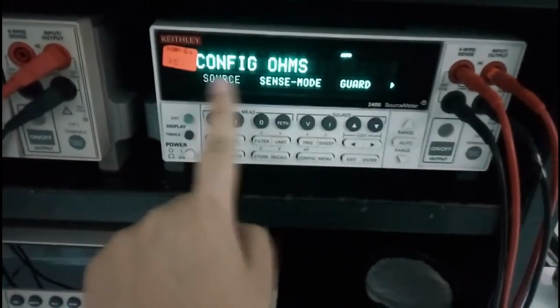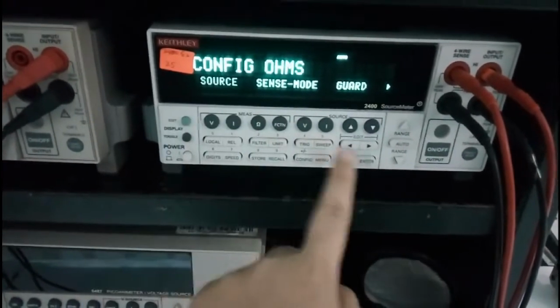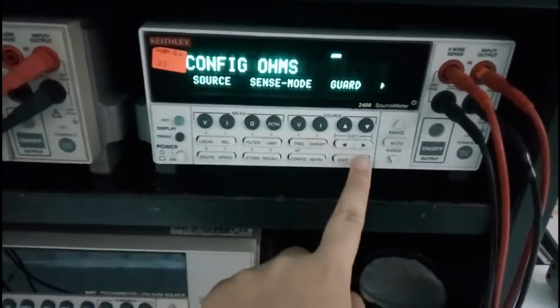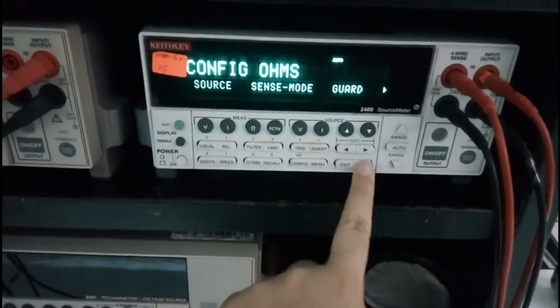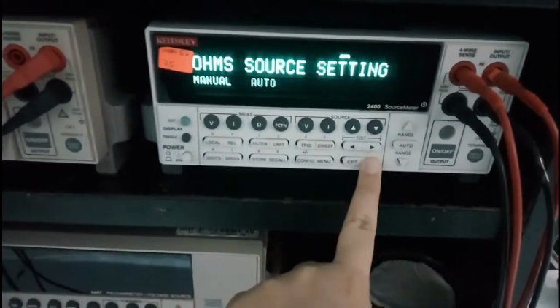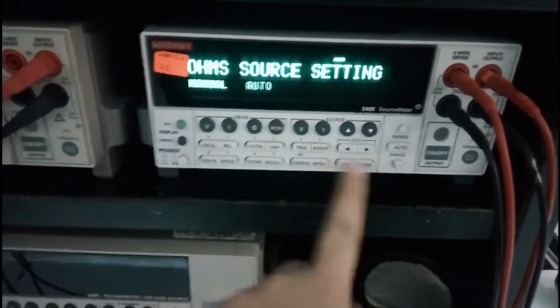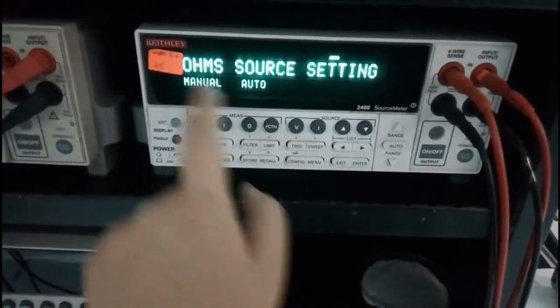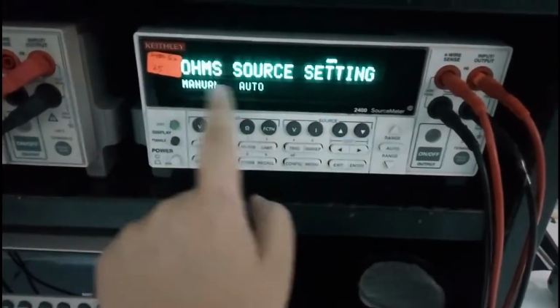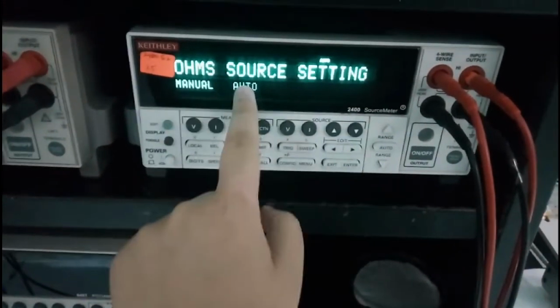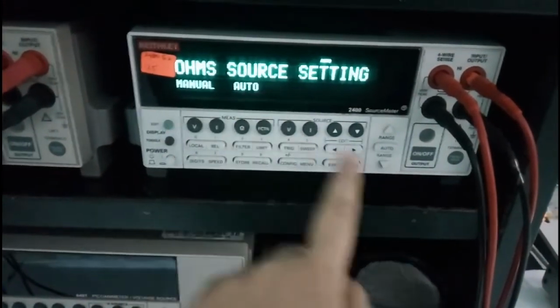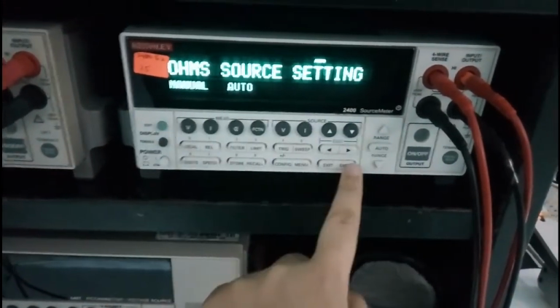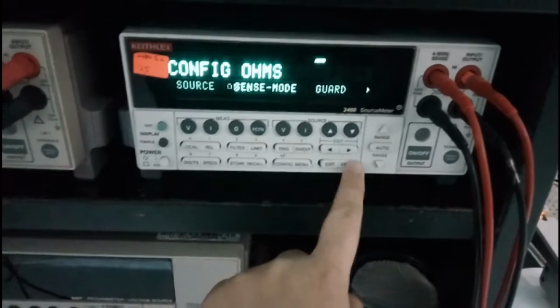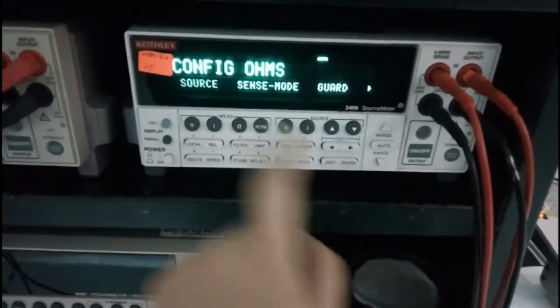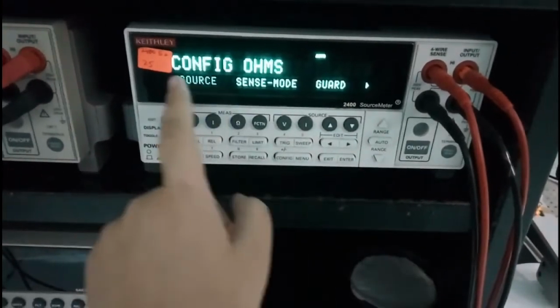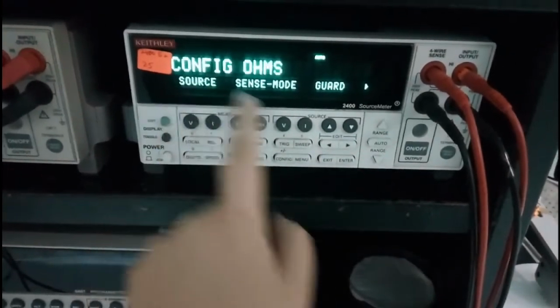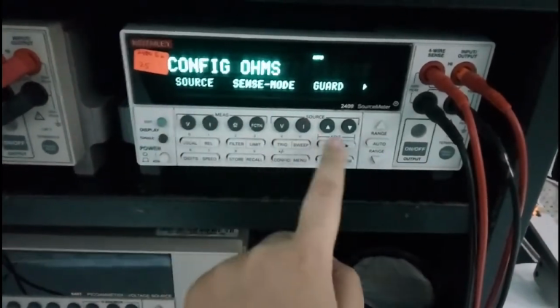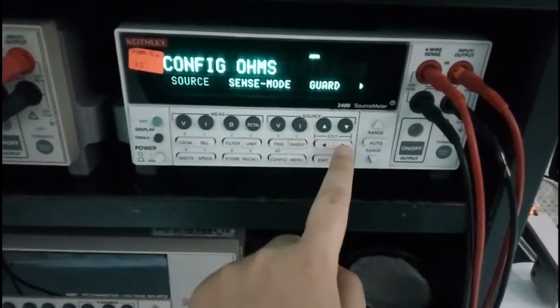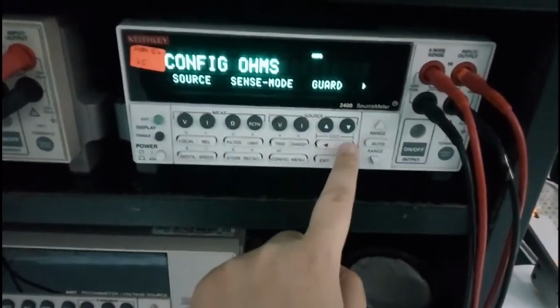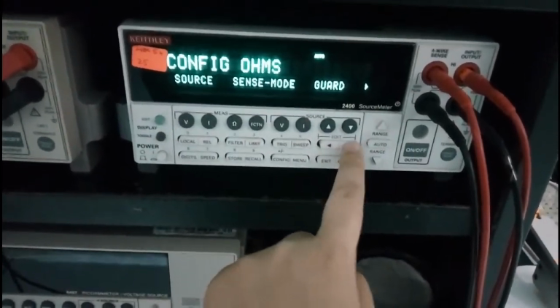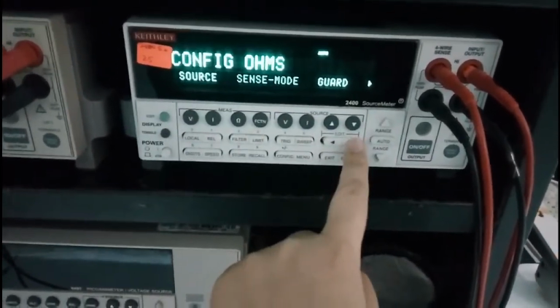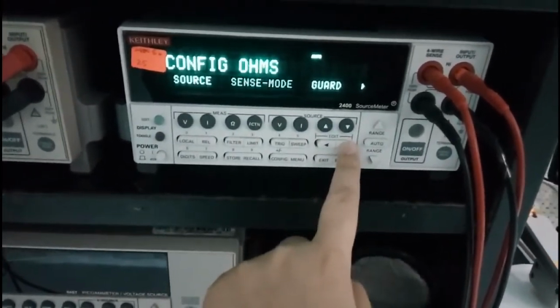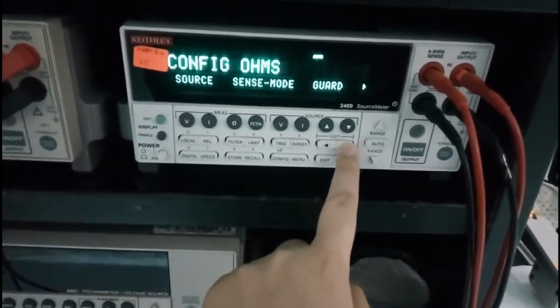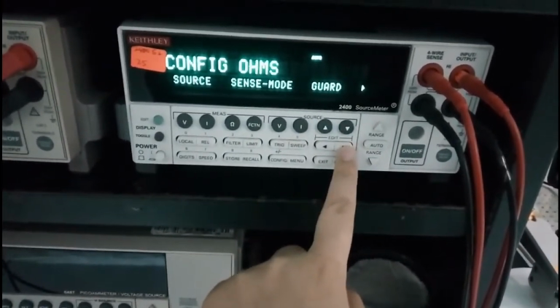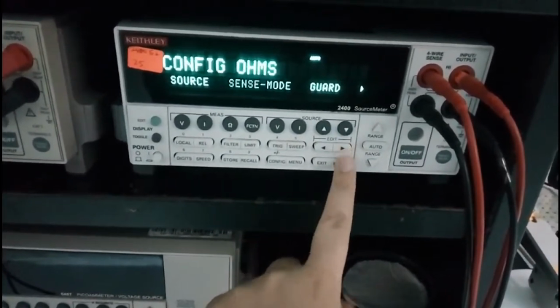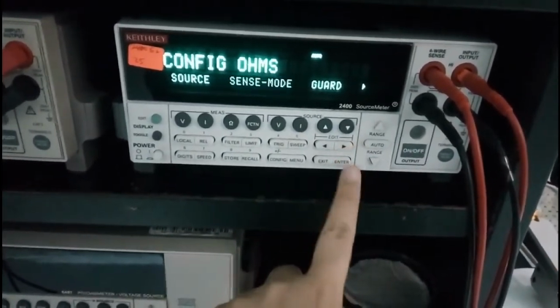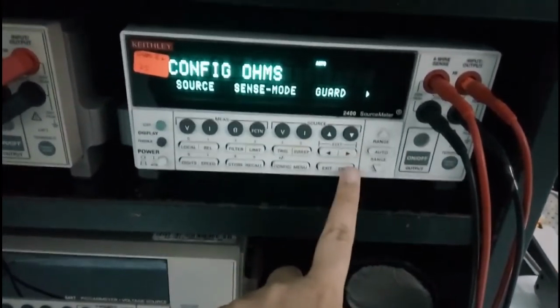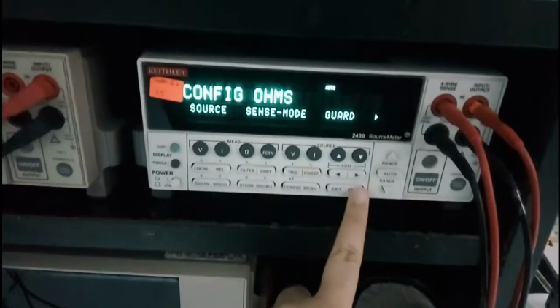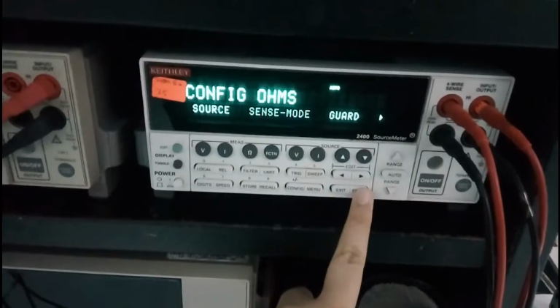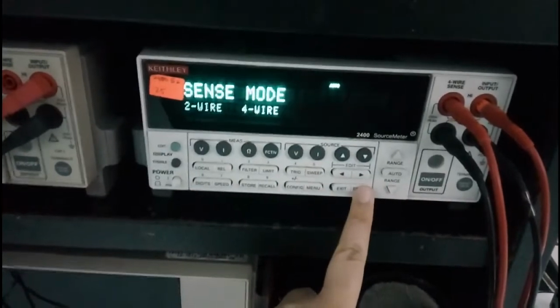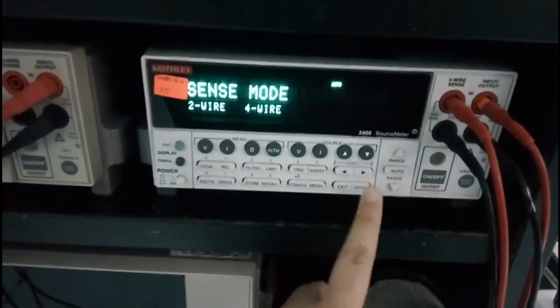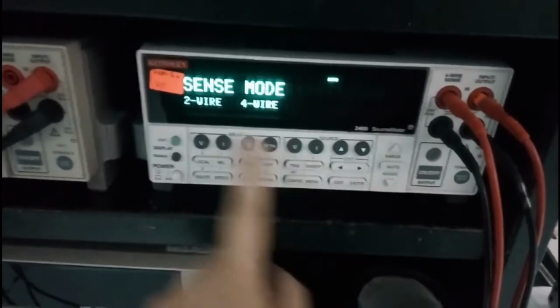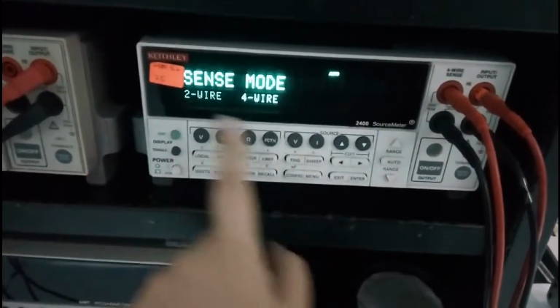Then the source — pick up the source, auto source. Then pick up the sense mode, enter the sense mode.